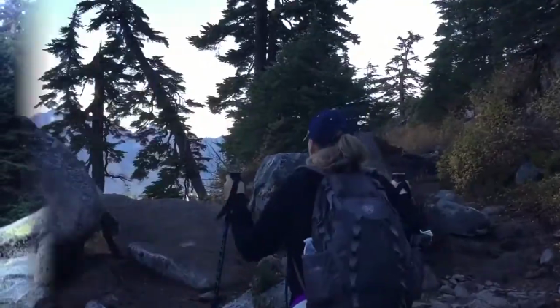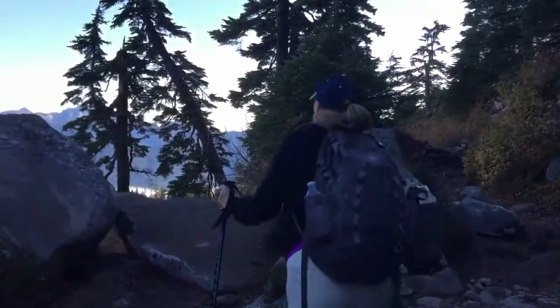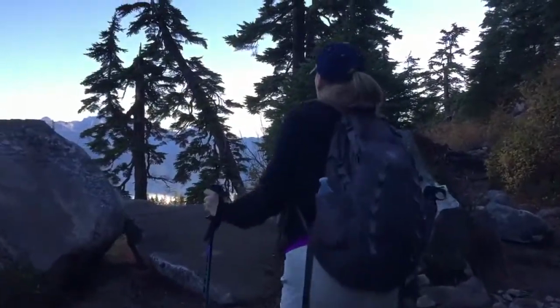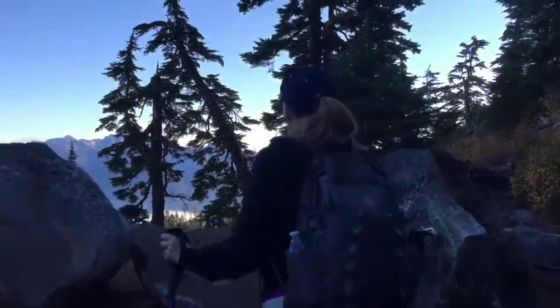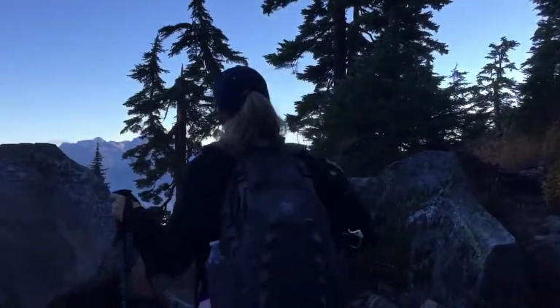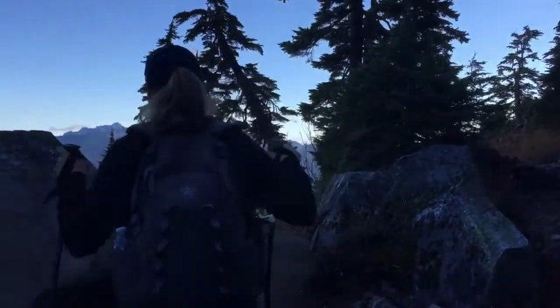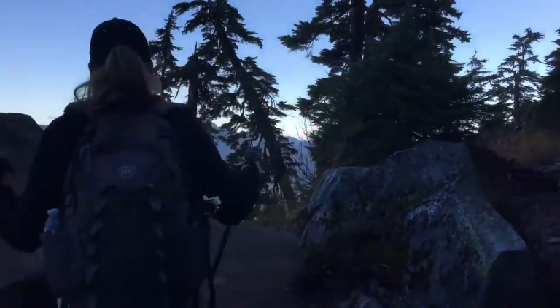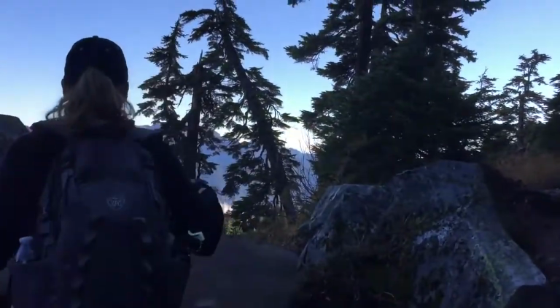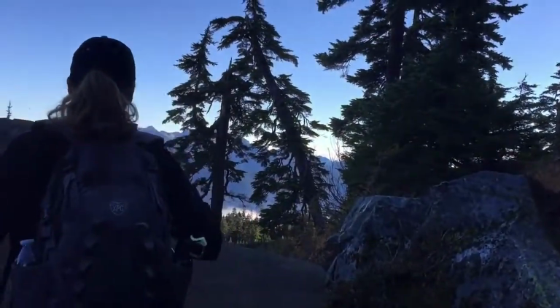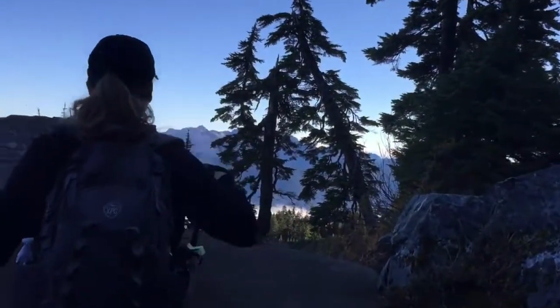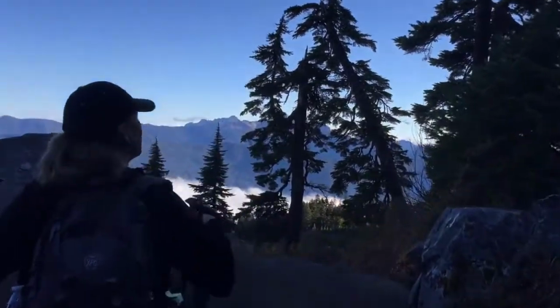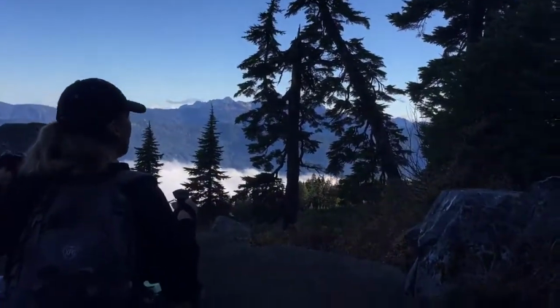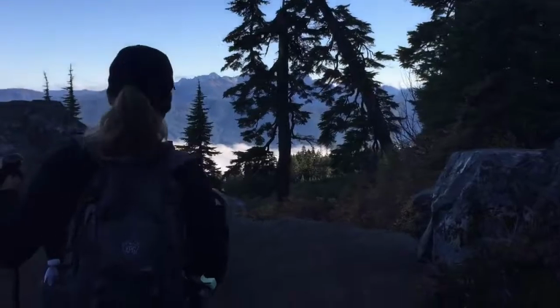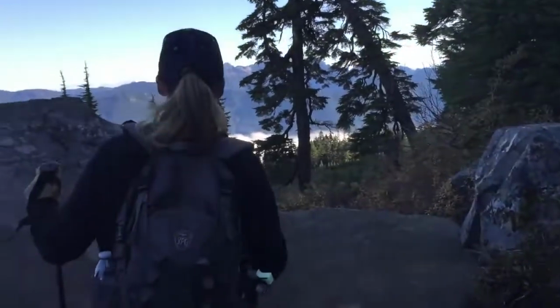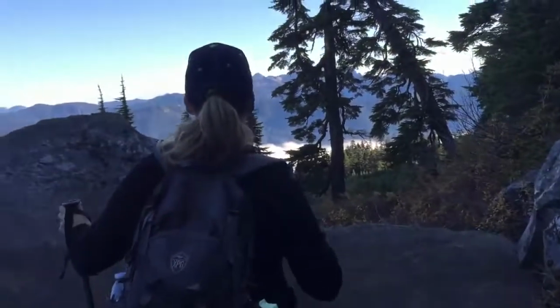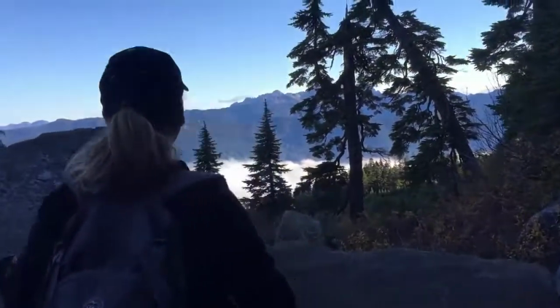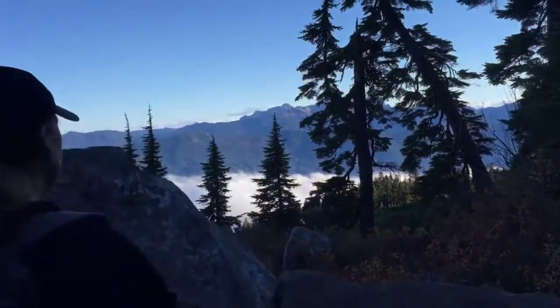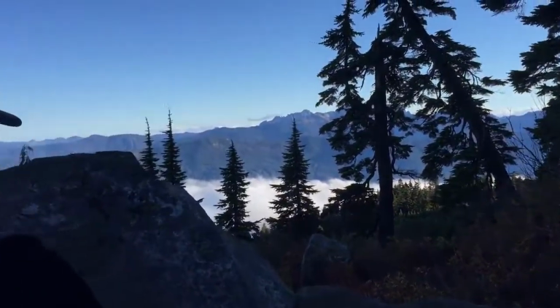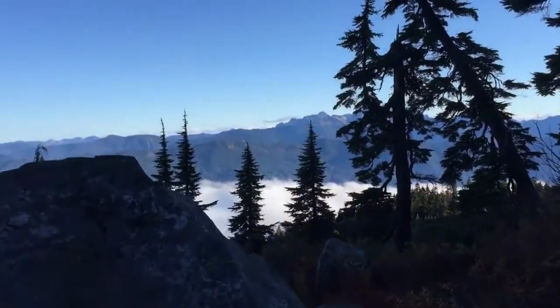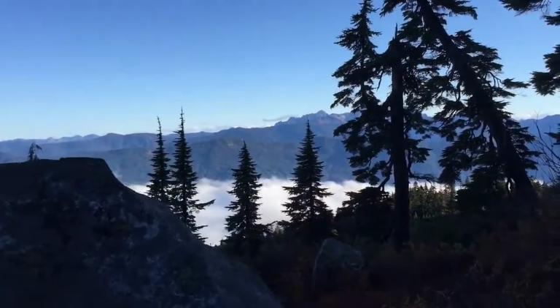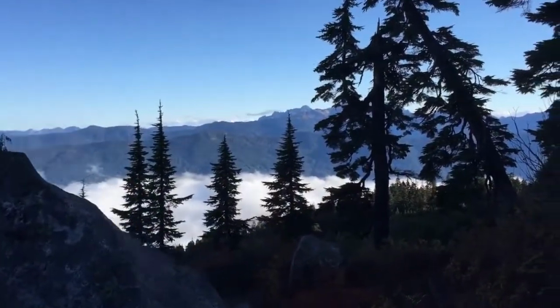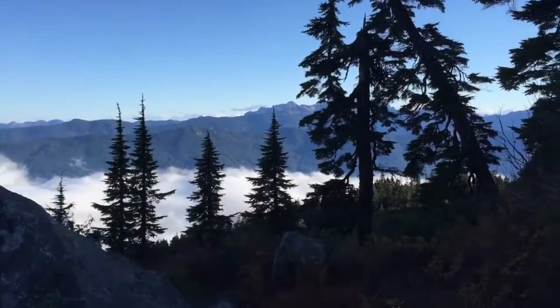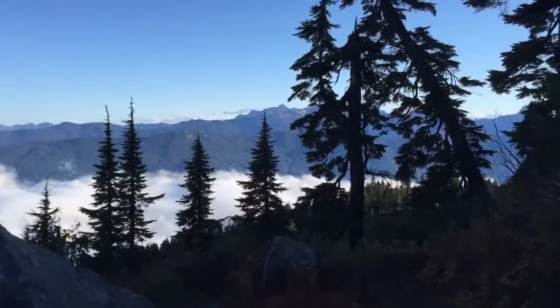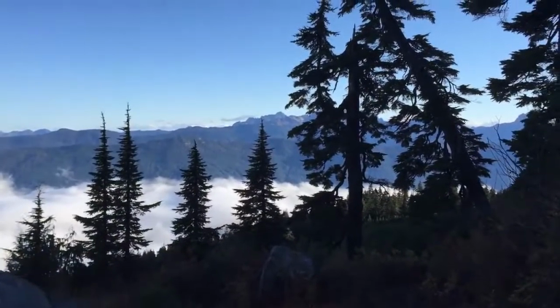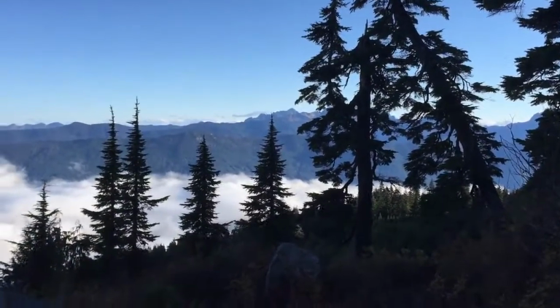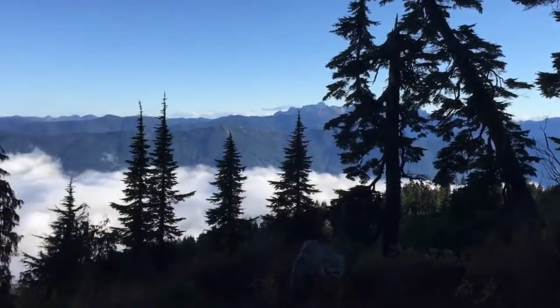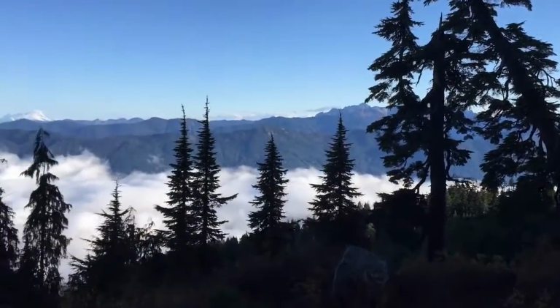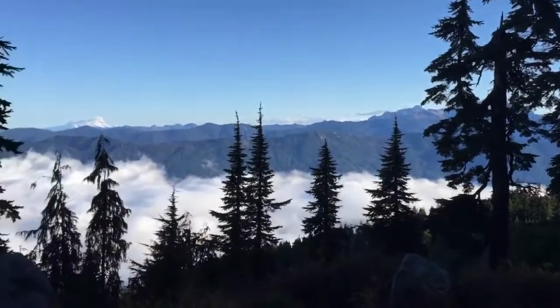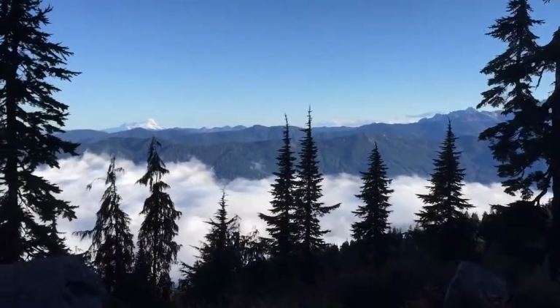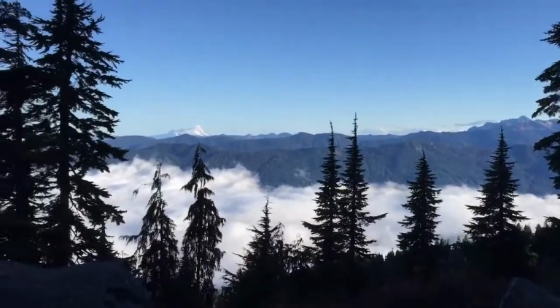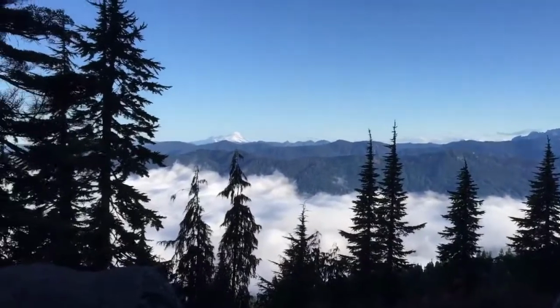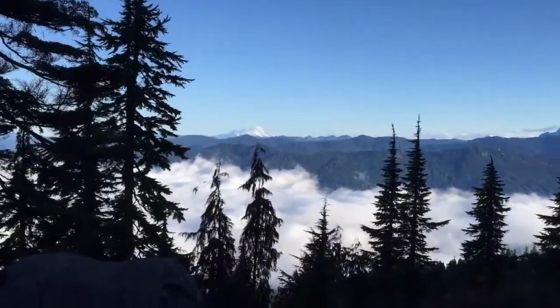Yeah, here we go, coming up to one of the many lookouts. We're above the clouds — you can see the peaks out there.